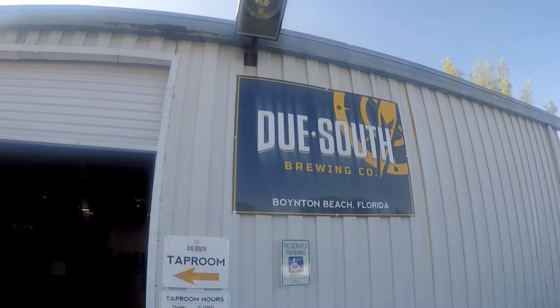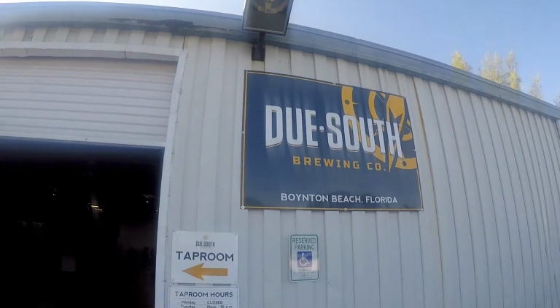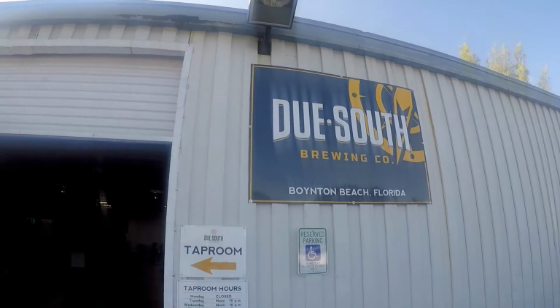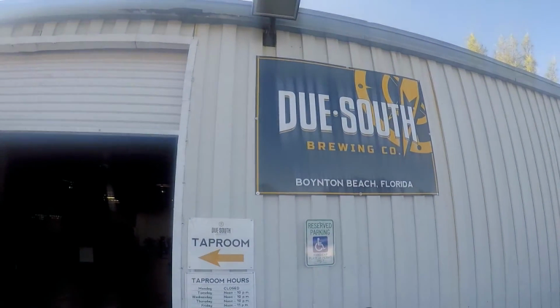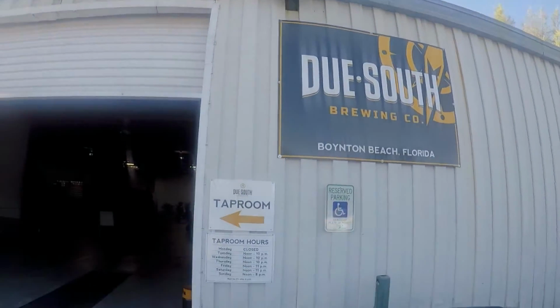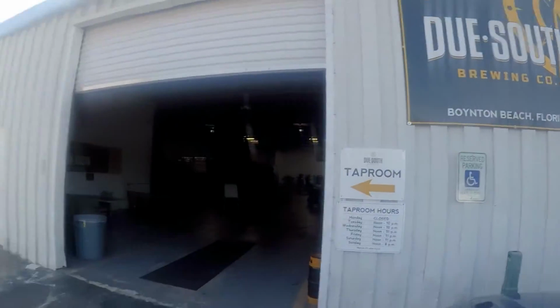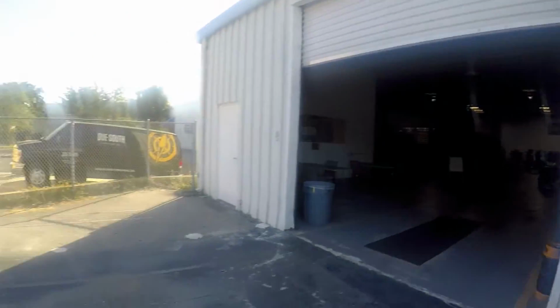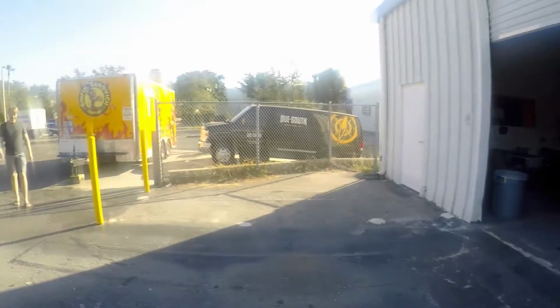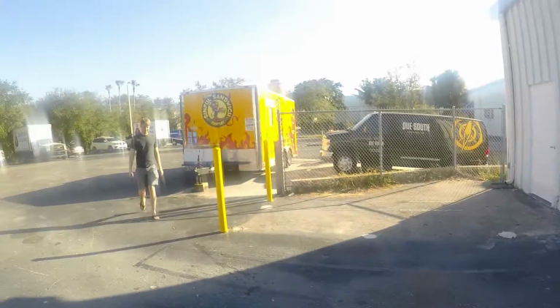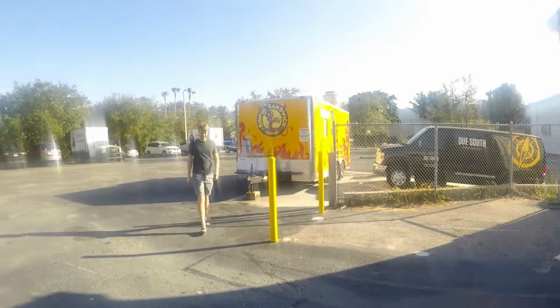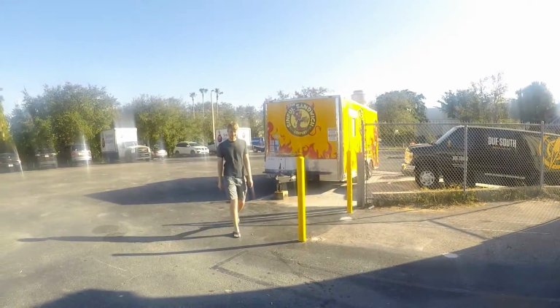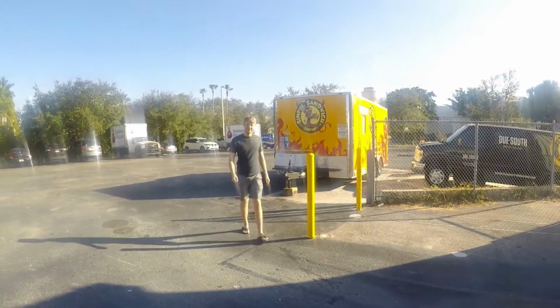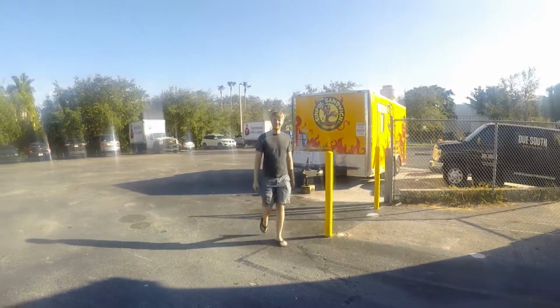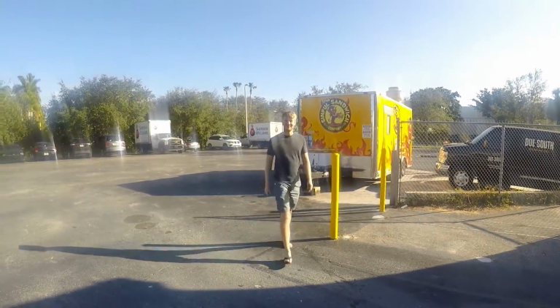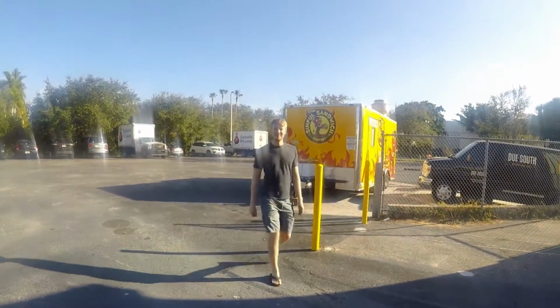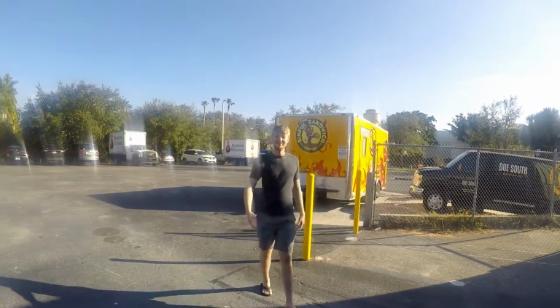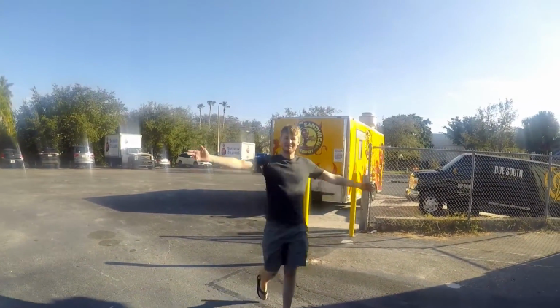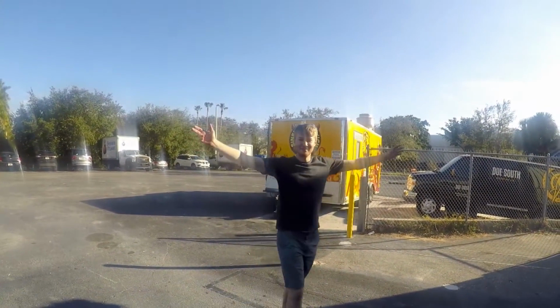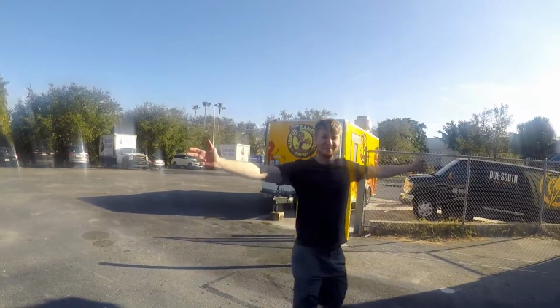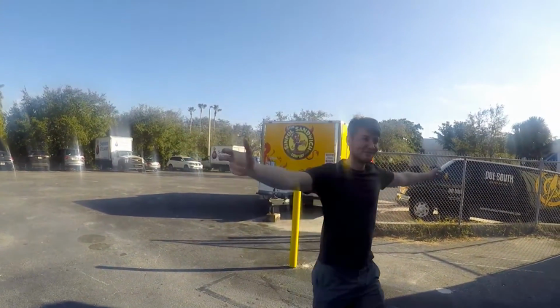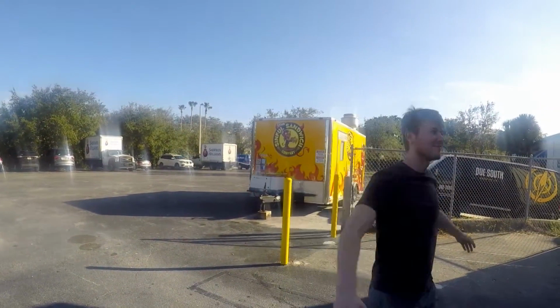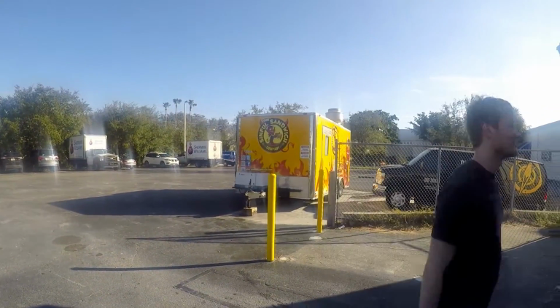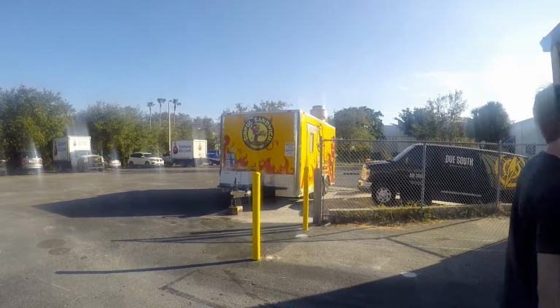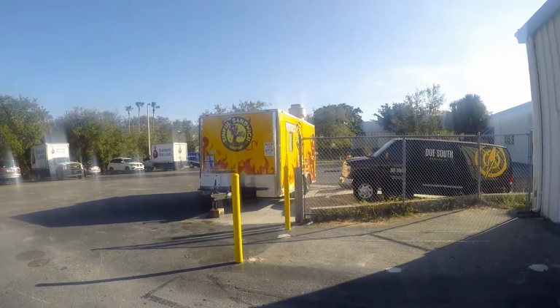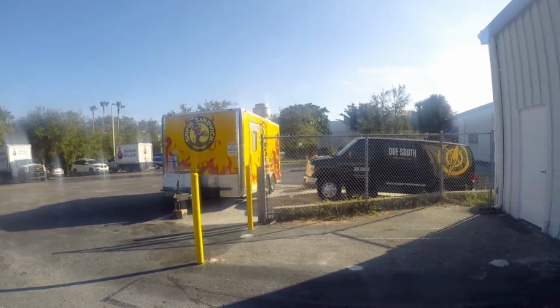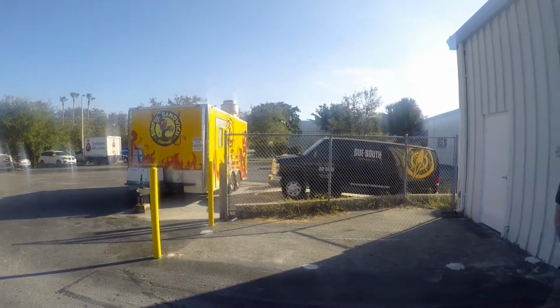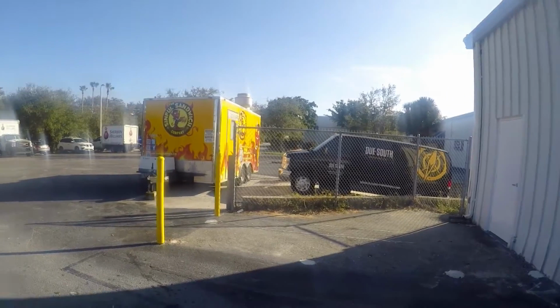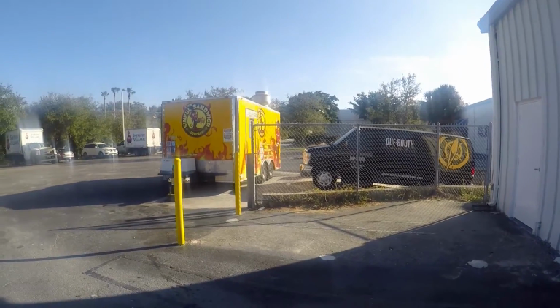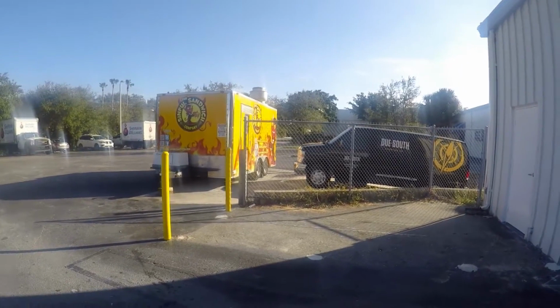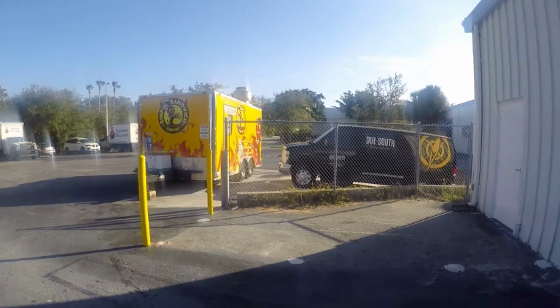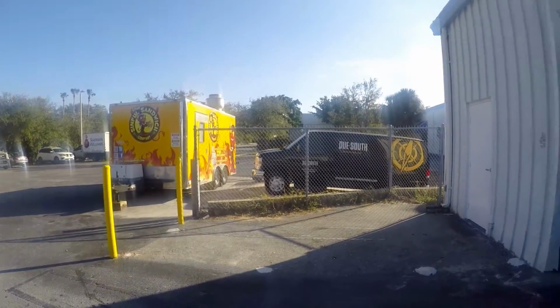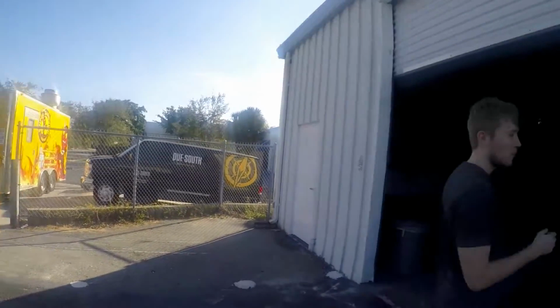Now we're going to the Due South Brewery. Will and Miranda were eating at the Sinful Sandwich place, a food truck. That place looks like it had some really good sandwiches.